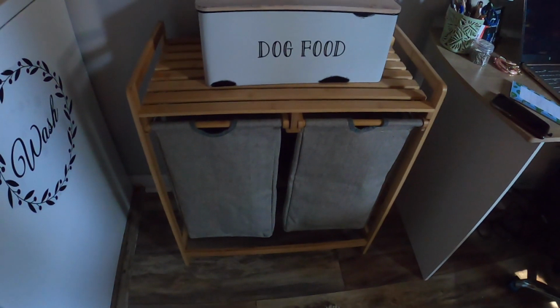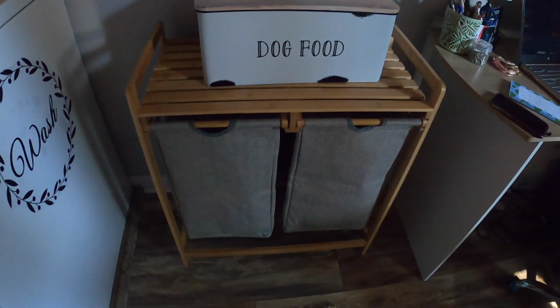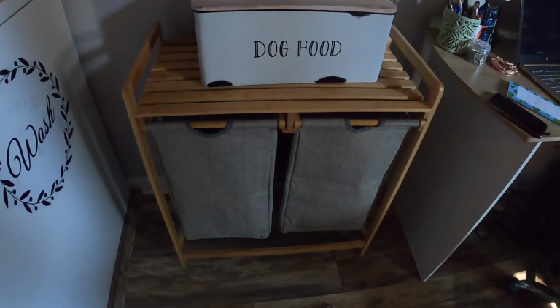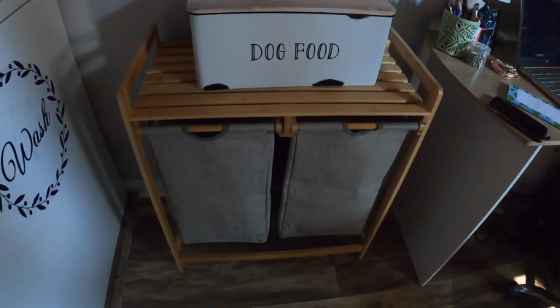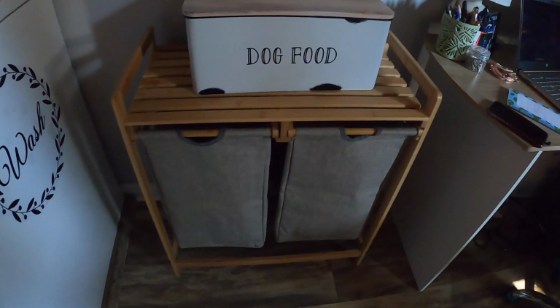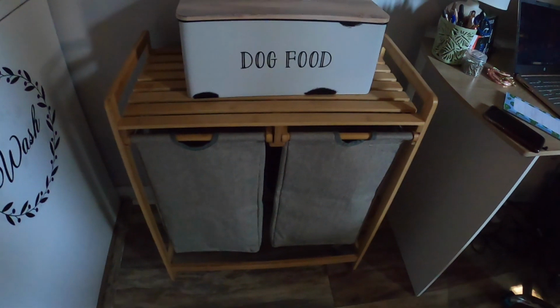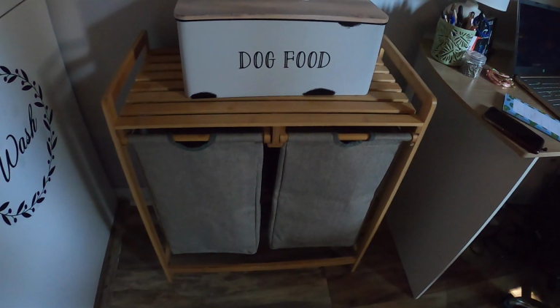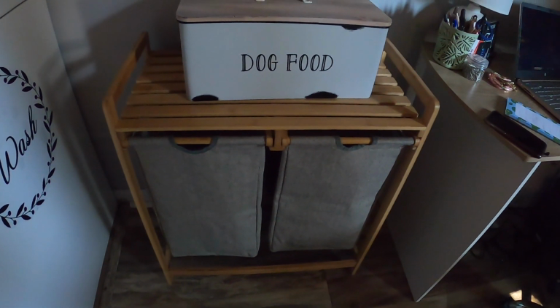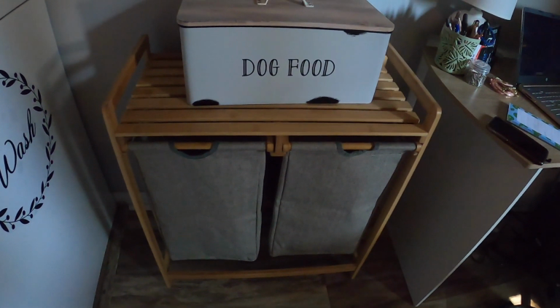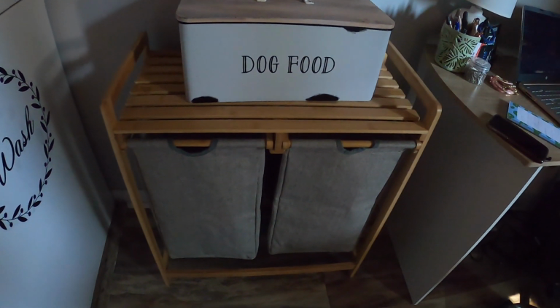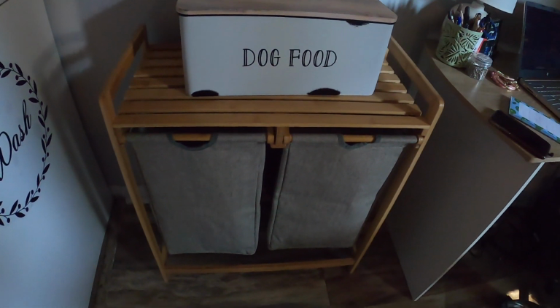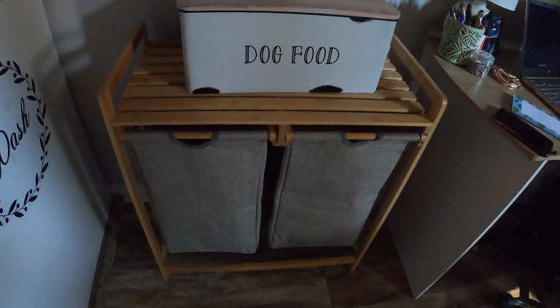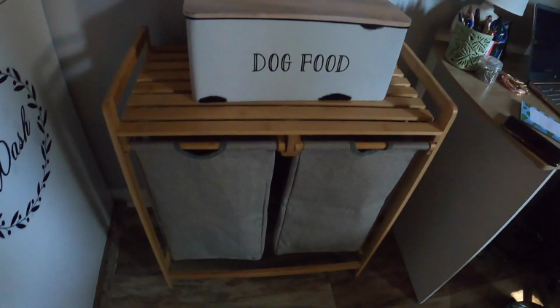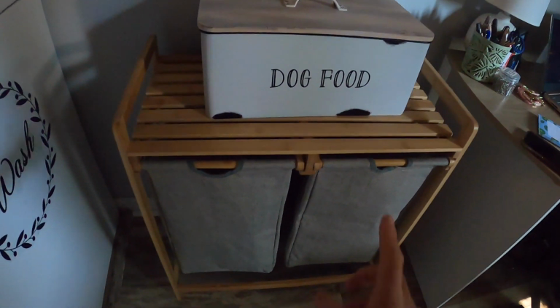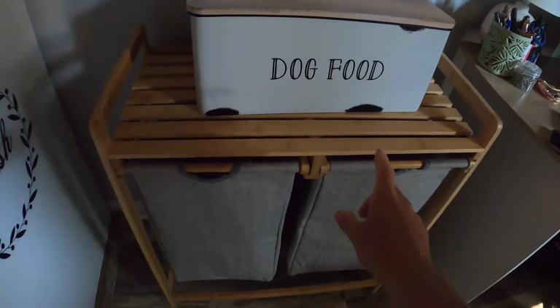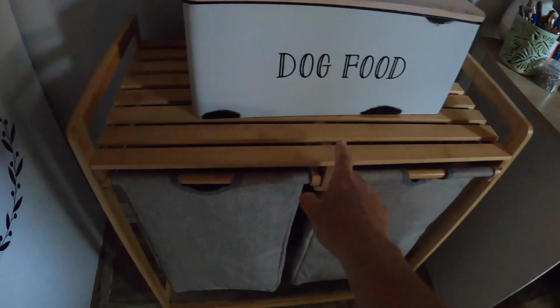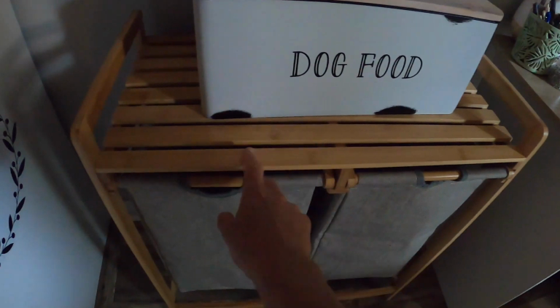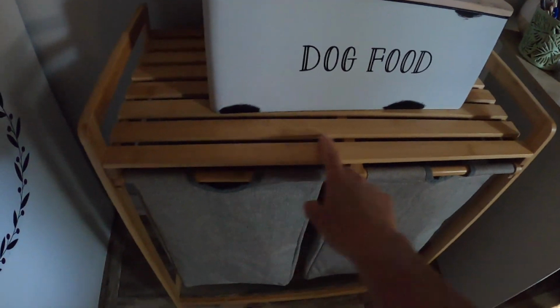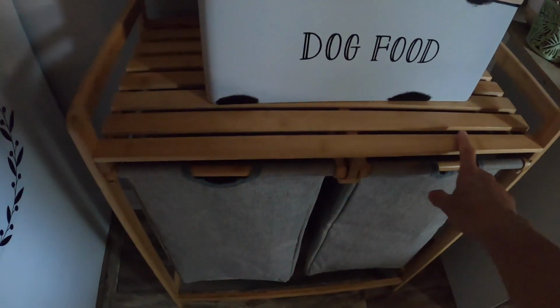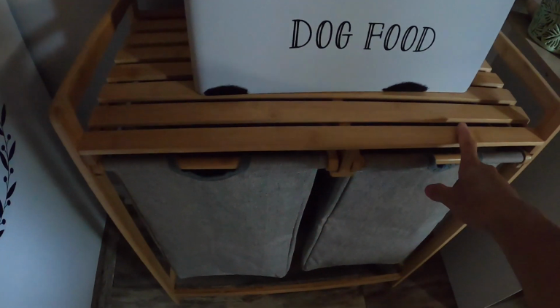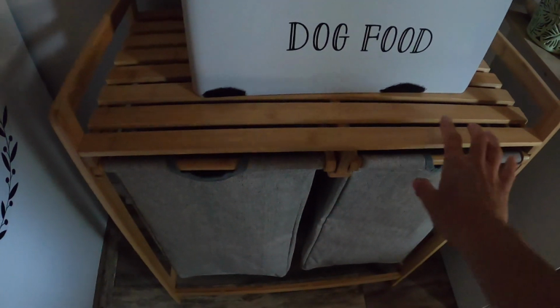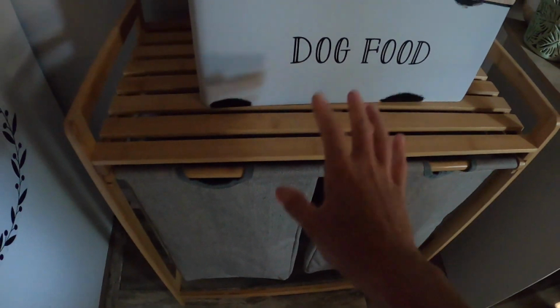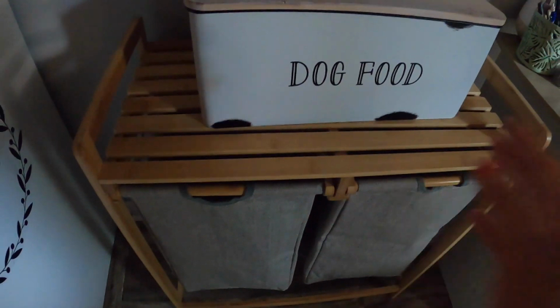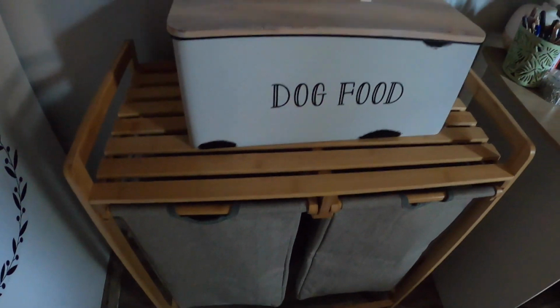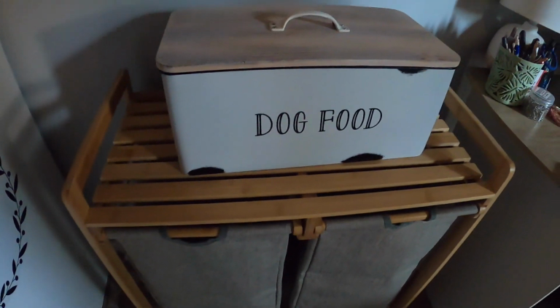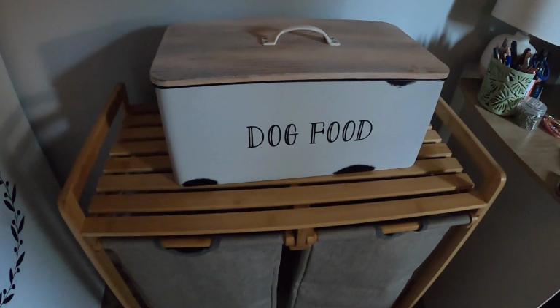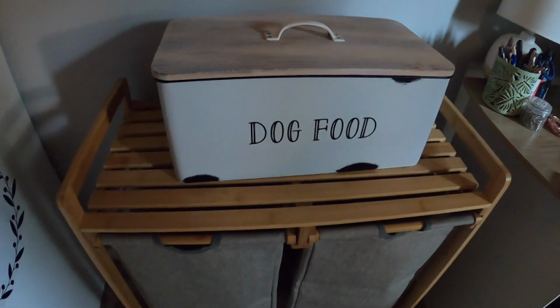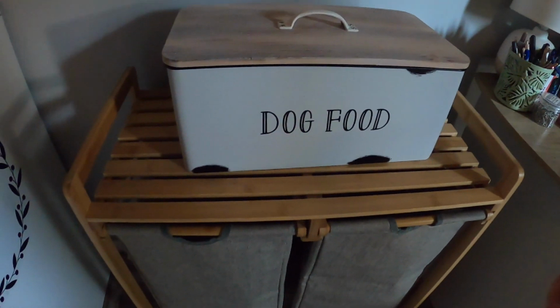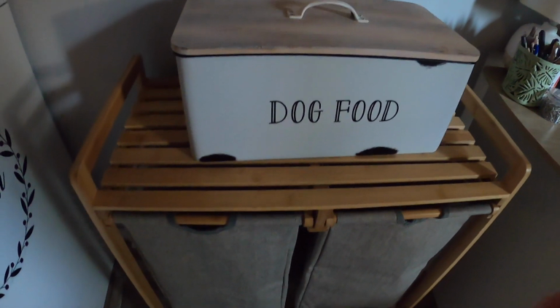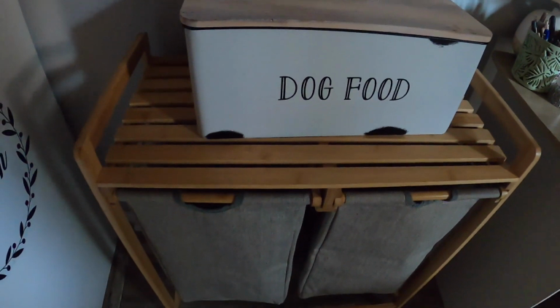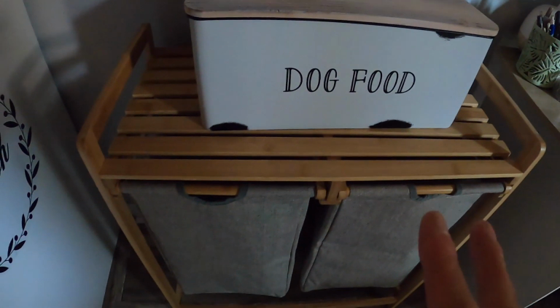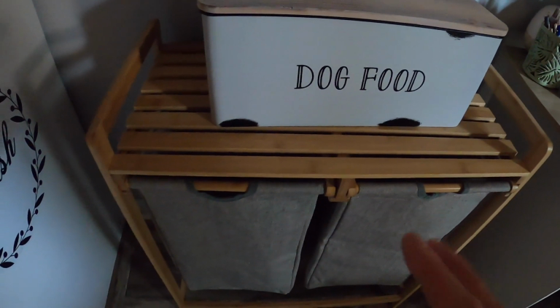Hey you guys, I wanted to show you this hamper. It is so nice. So you have your wood top up here where you can set things on. If you see, I have this dog food container on top of this.